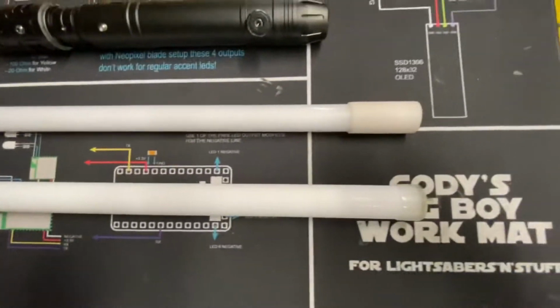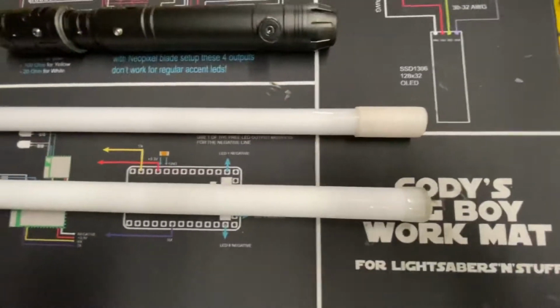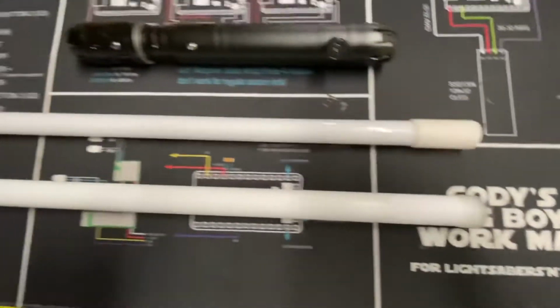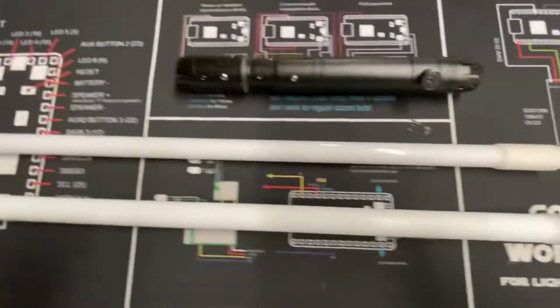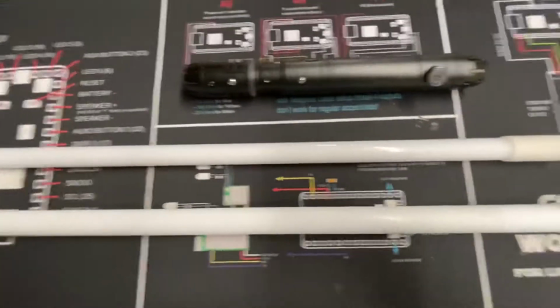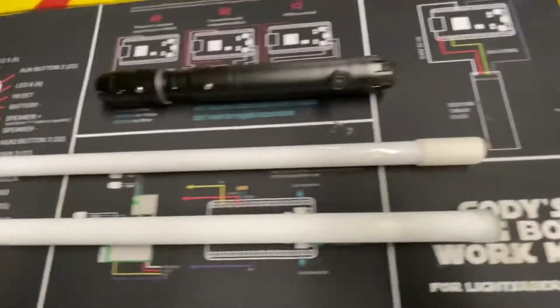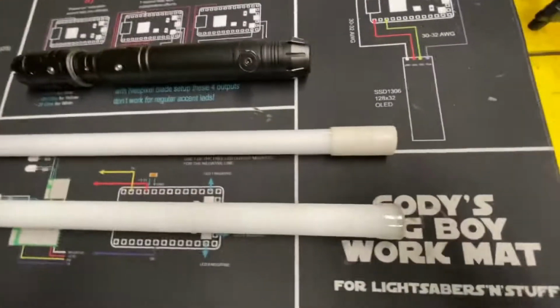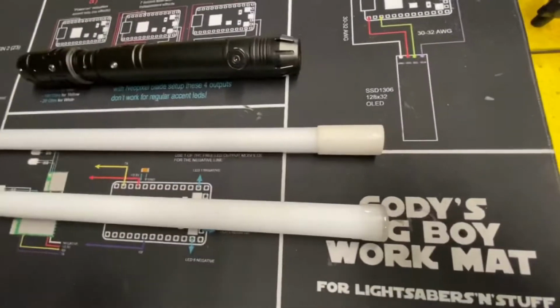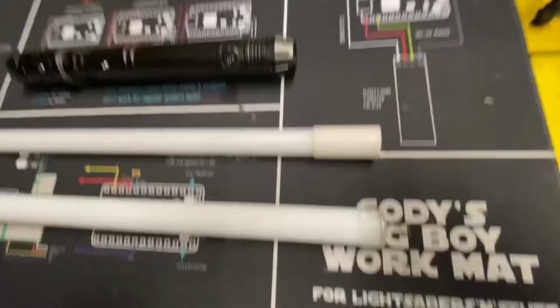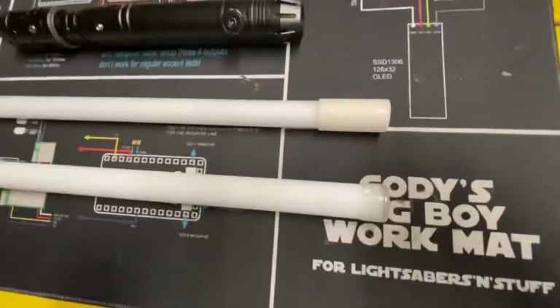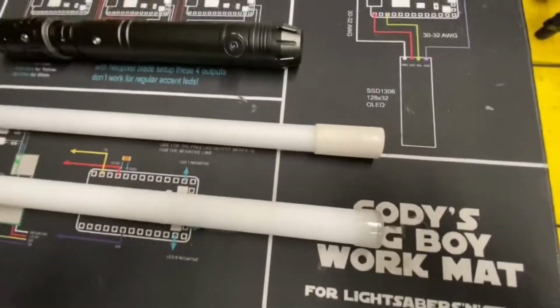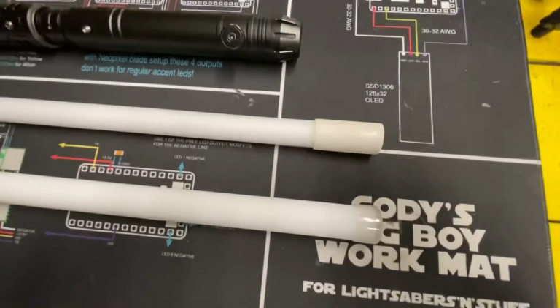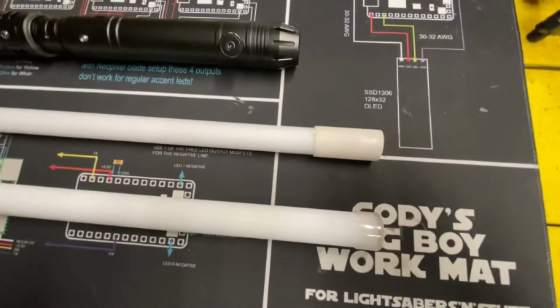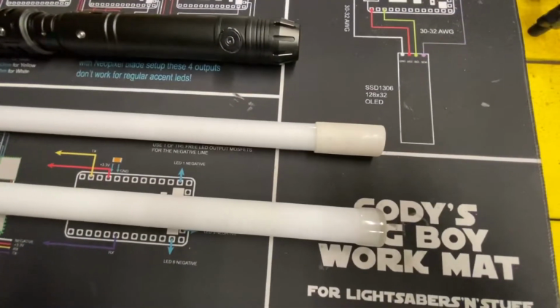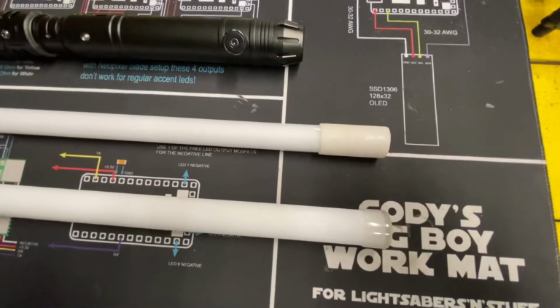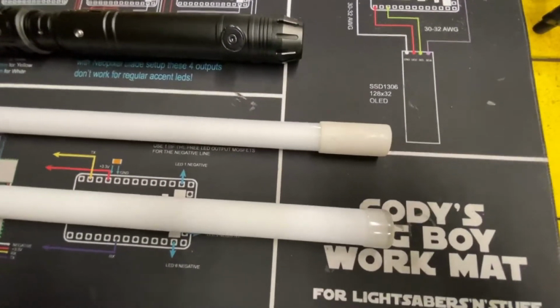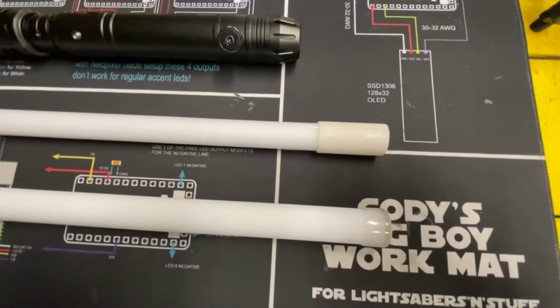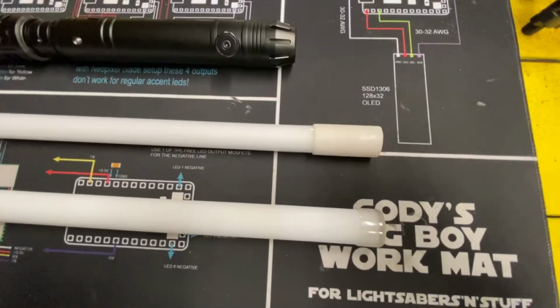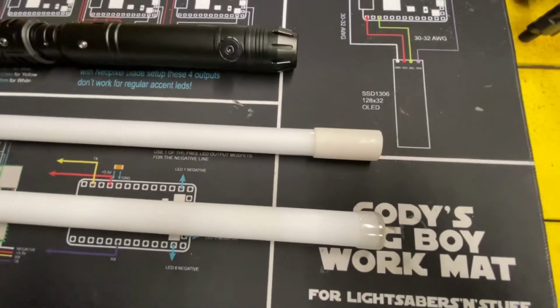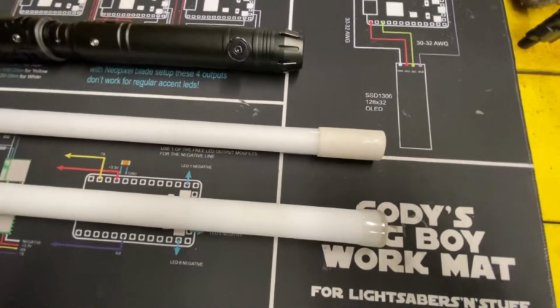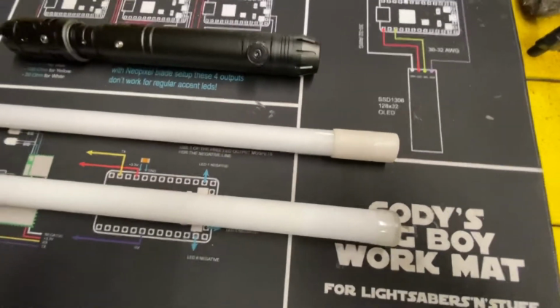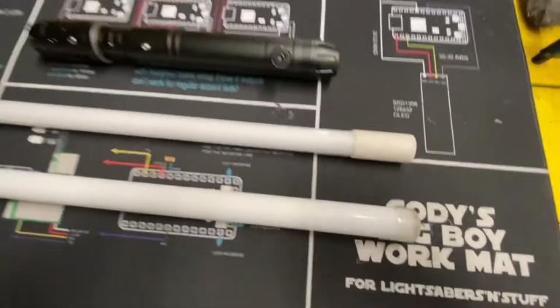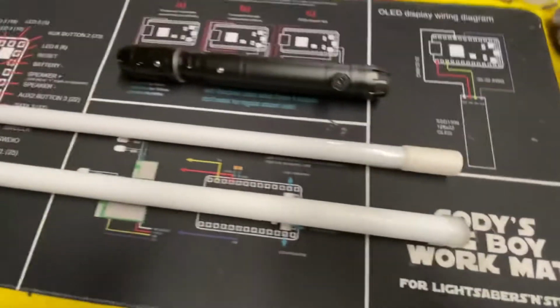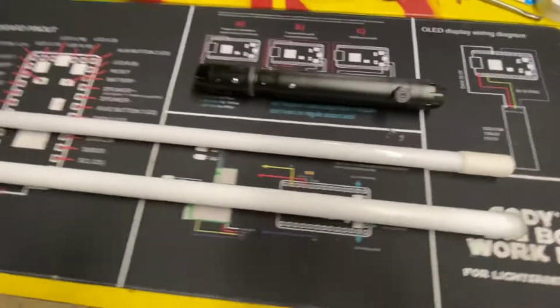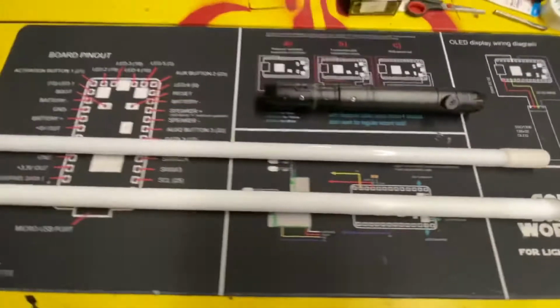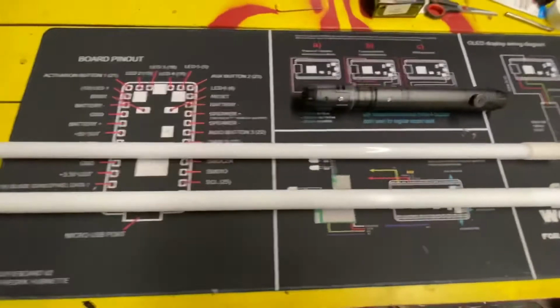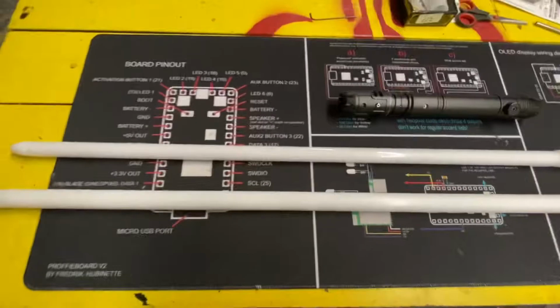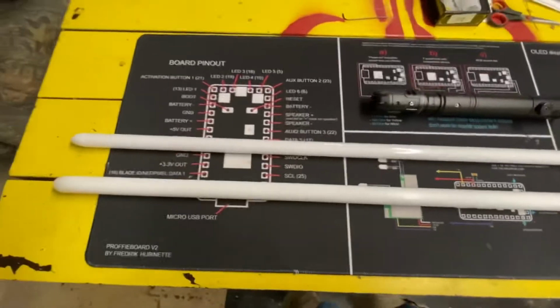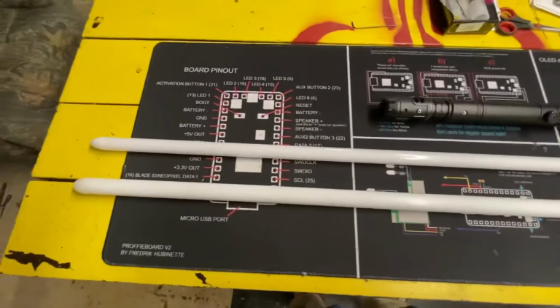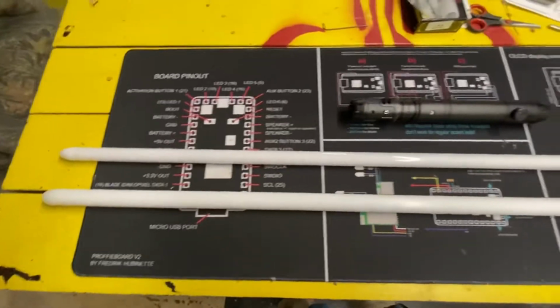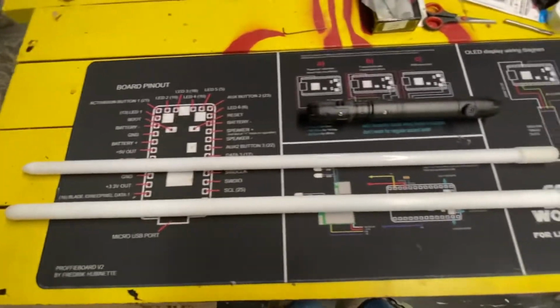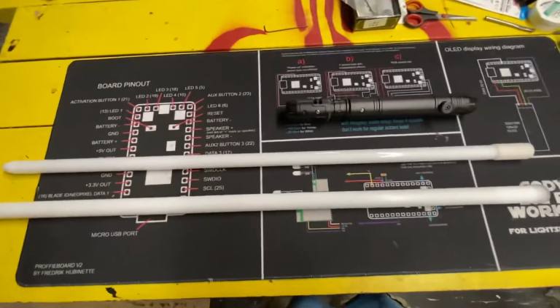I took a one-inch piece I had, sanded it all down so it fits snug on there, and that's worked great so far. It has balanced it pretty much perfectly. I'm really happy with it.